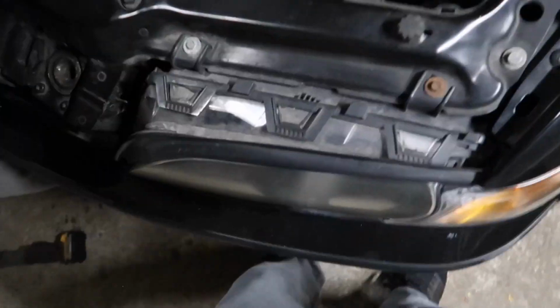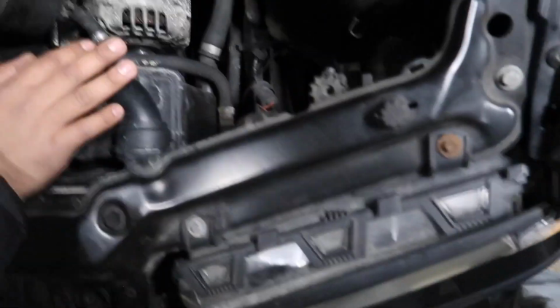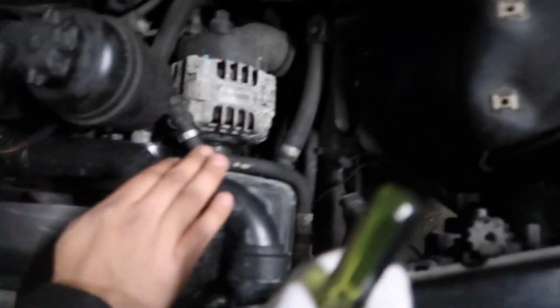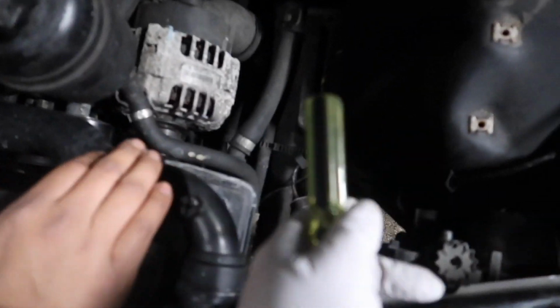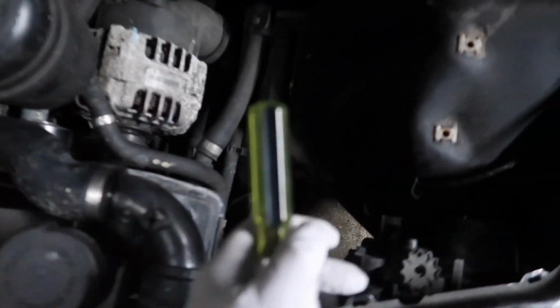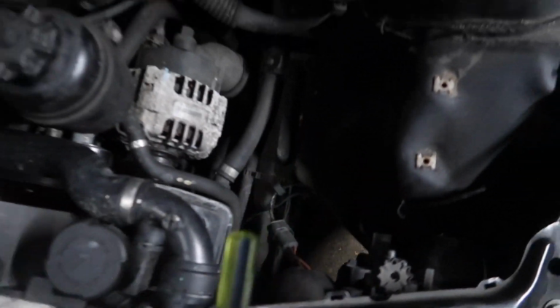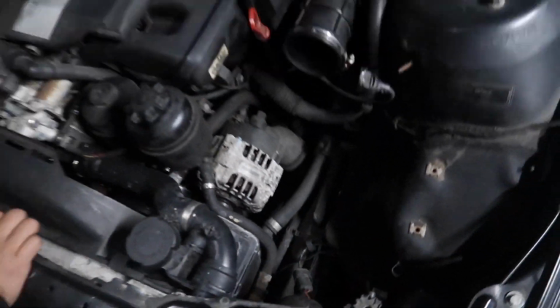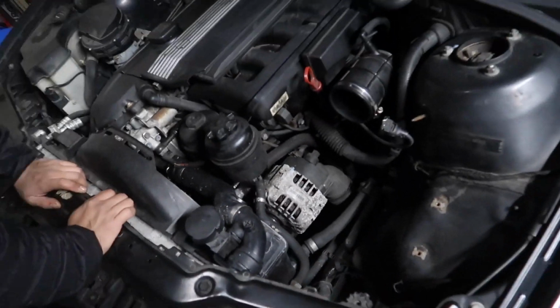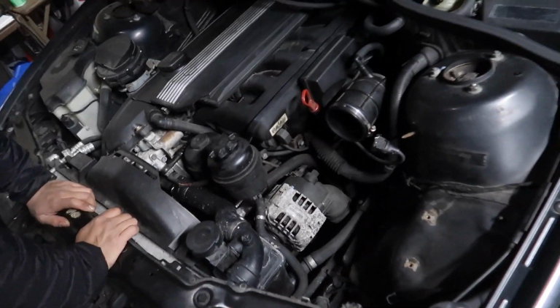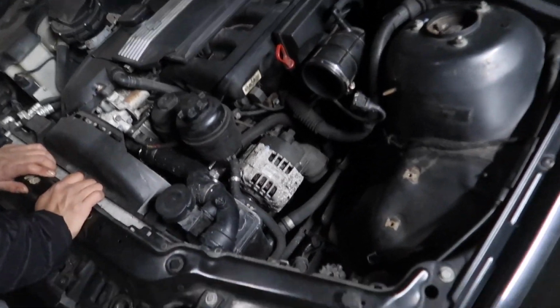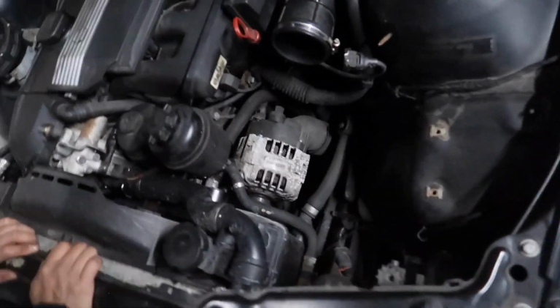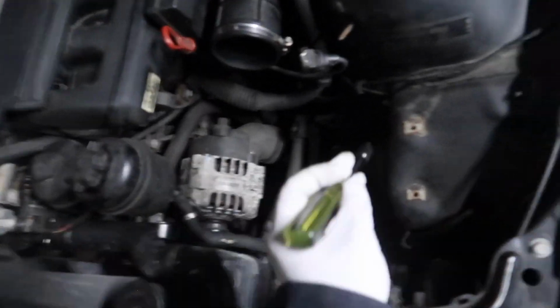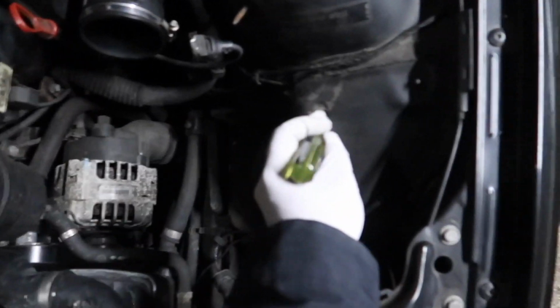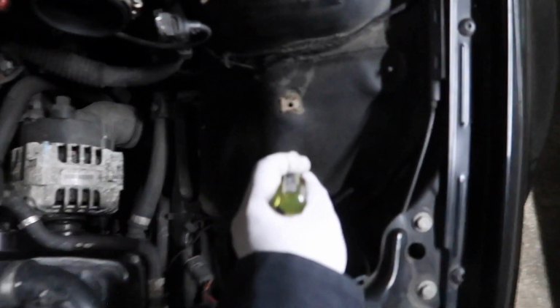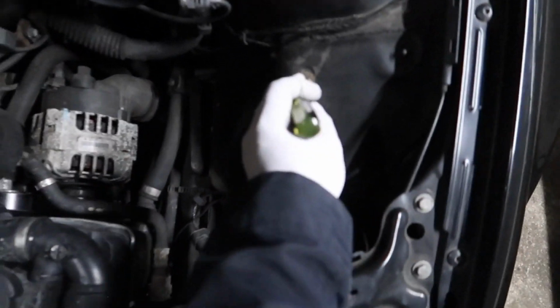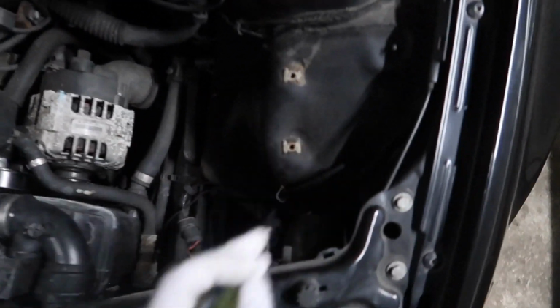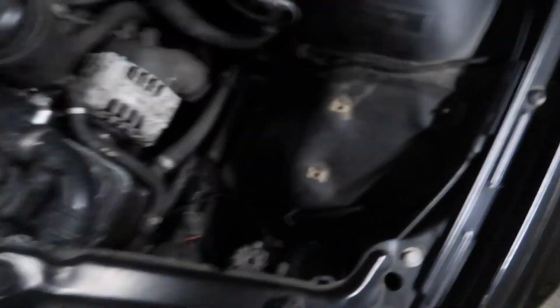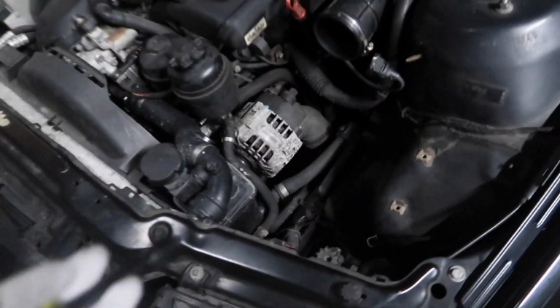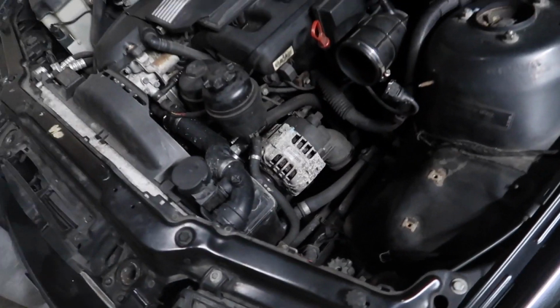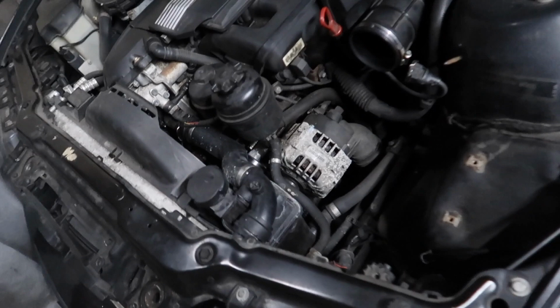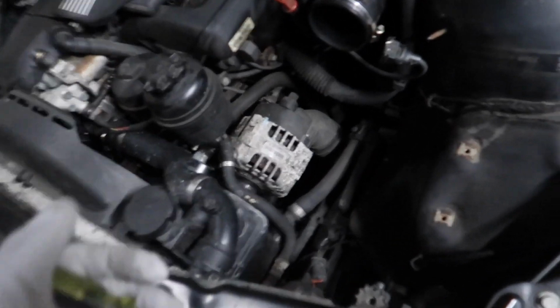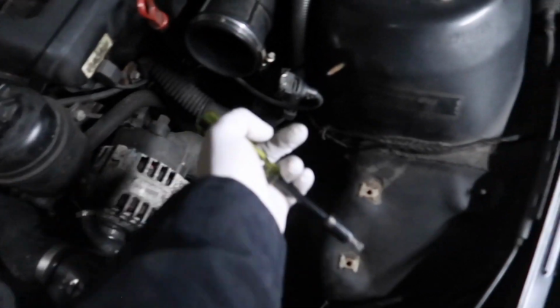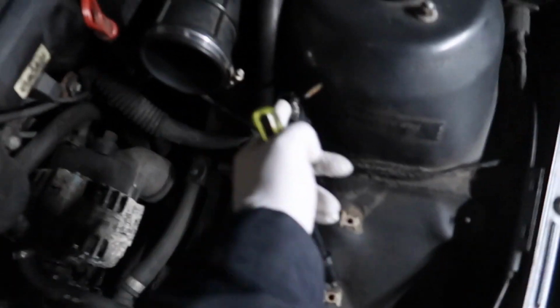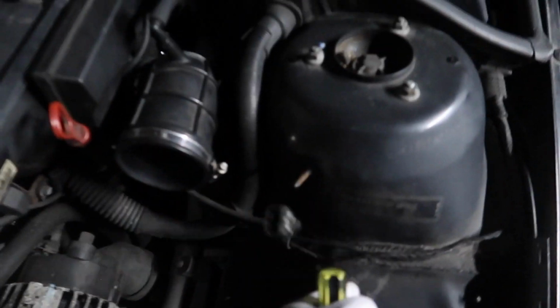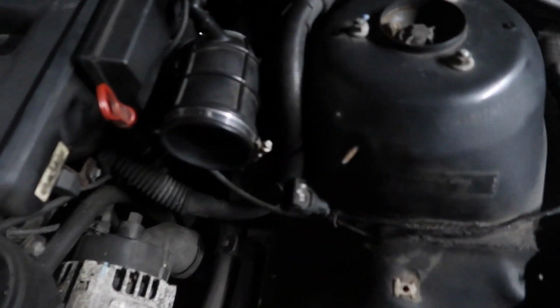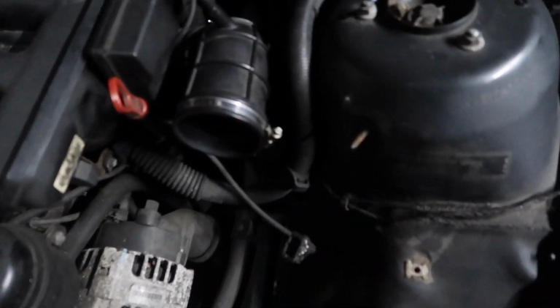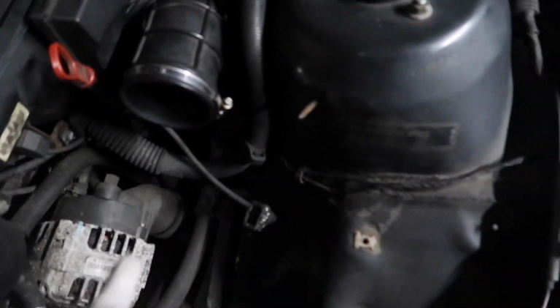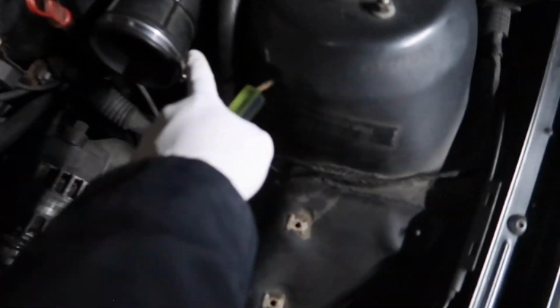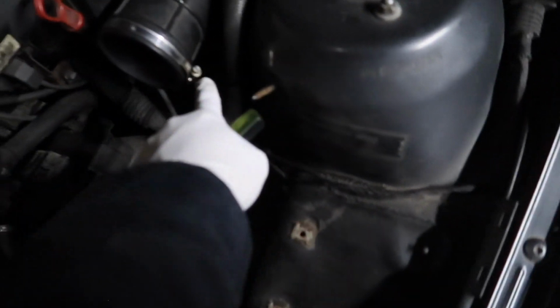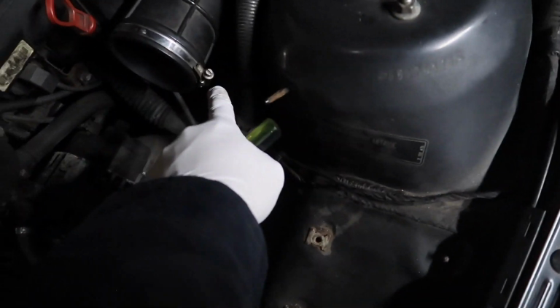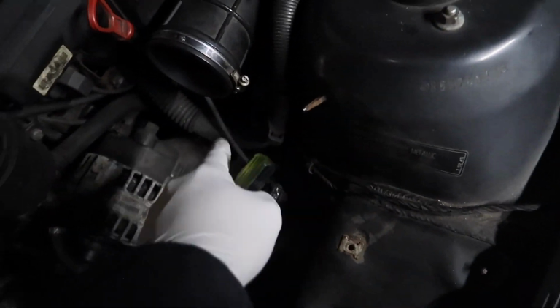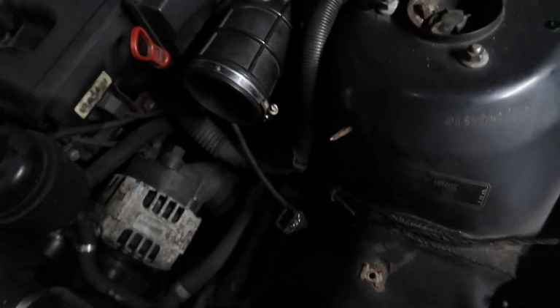So we got the air box out. Pretty simple. You just have to unscrew these two screws and then it pops out automatically once you take out this connector and loosen this screw right there.